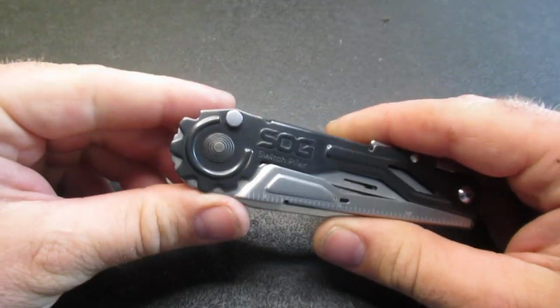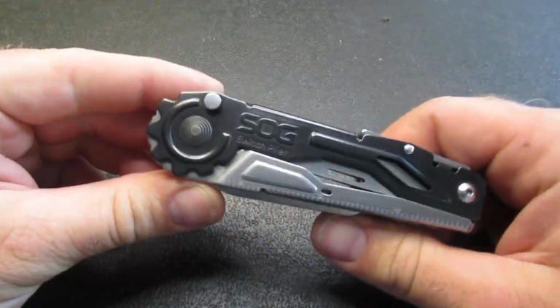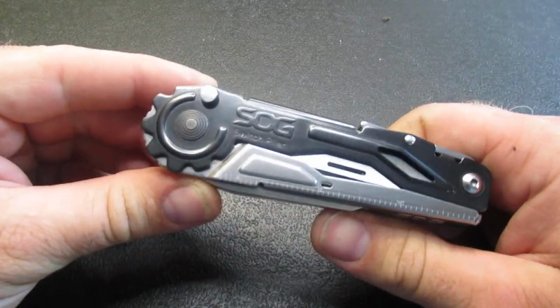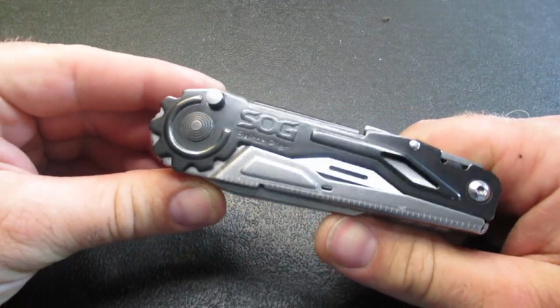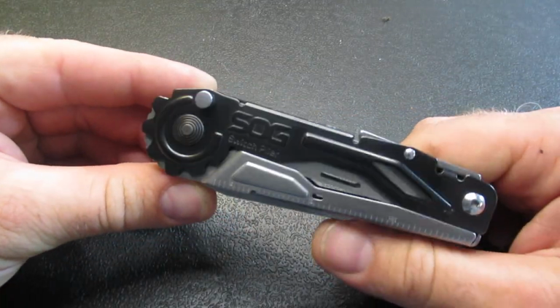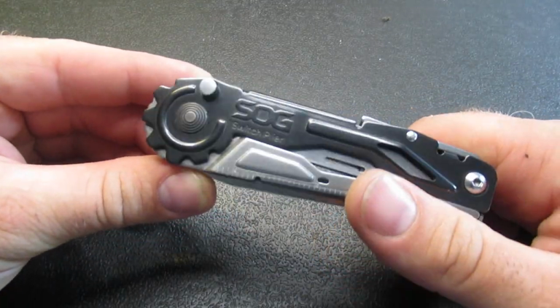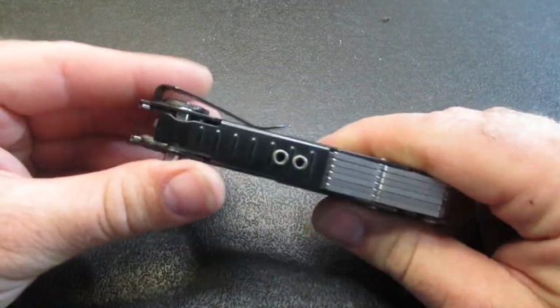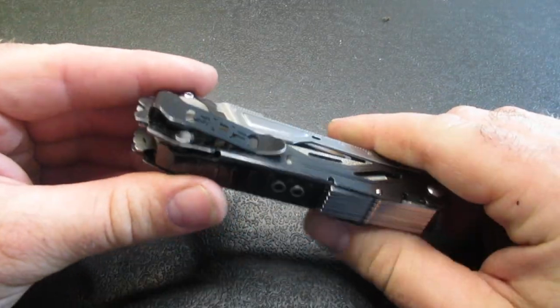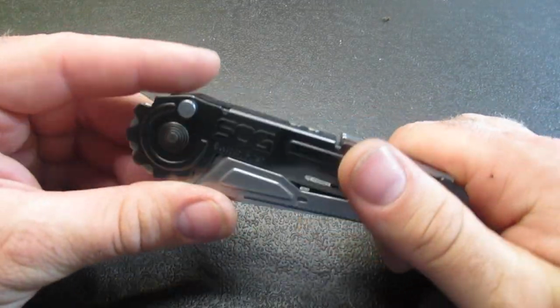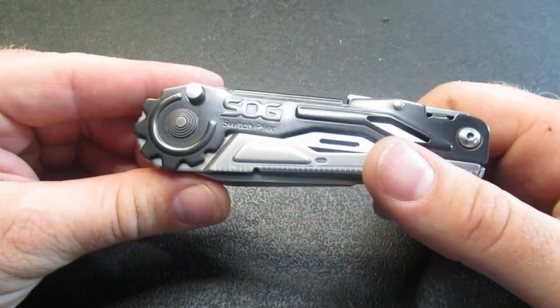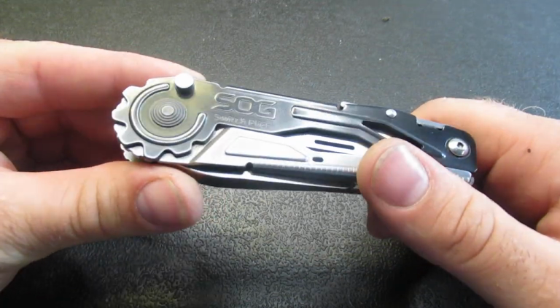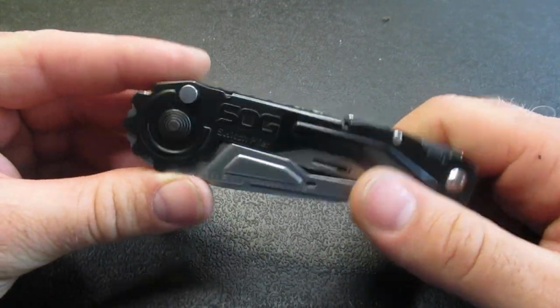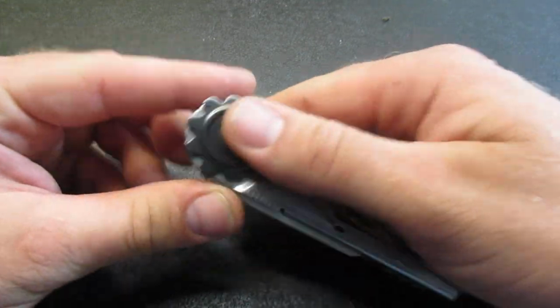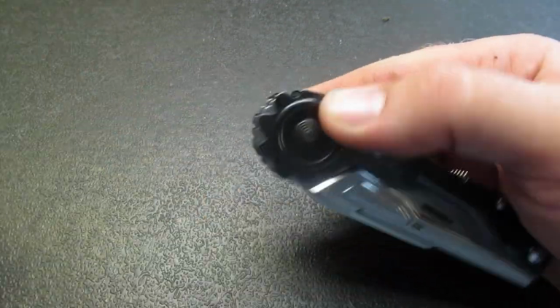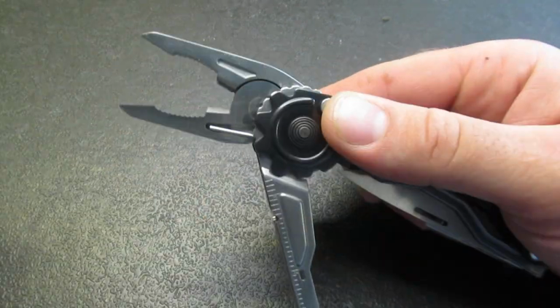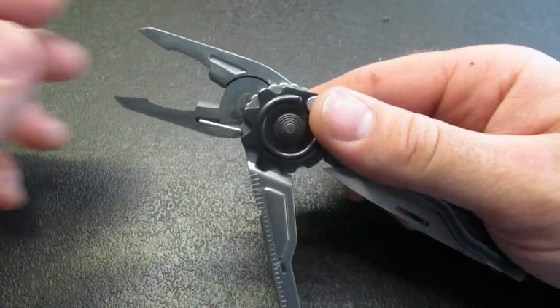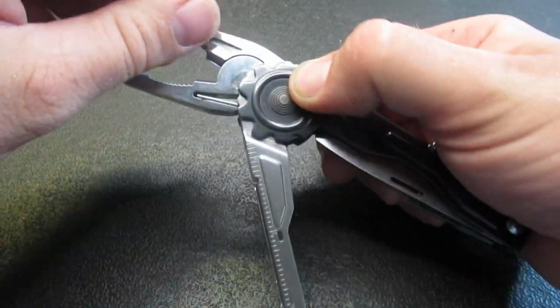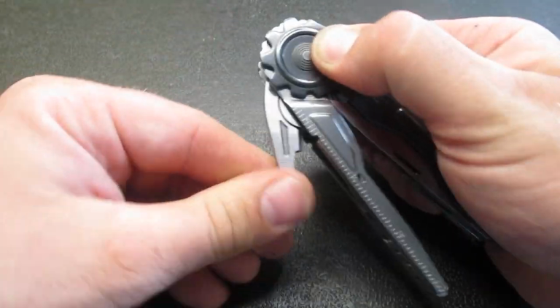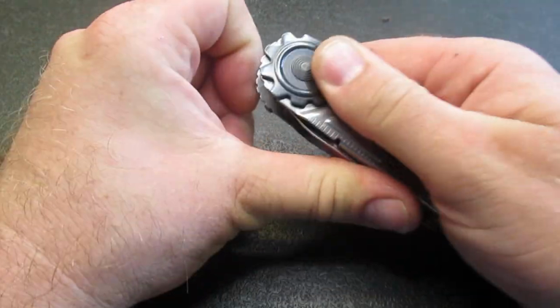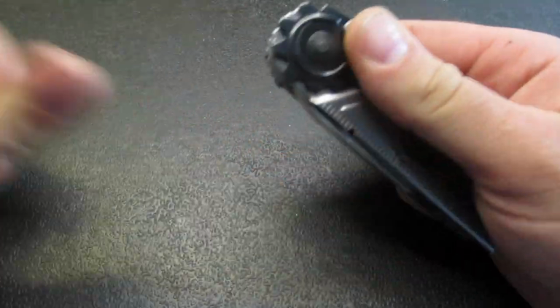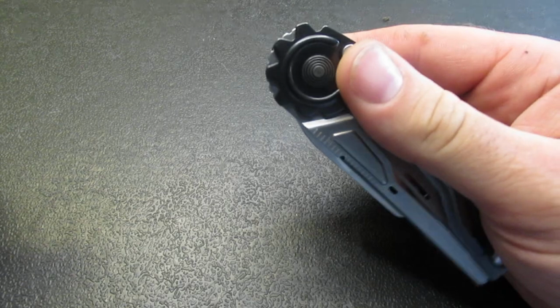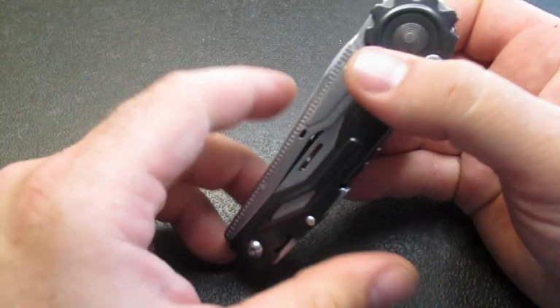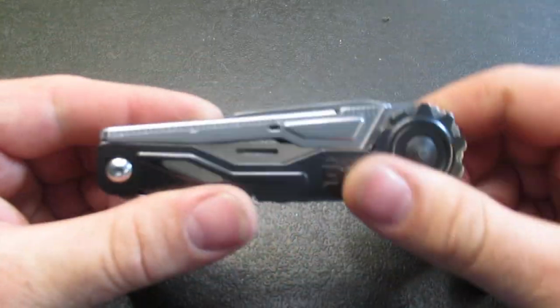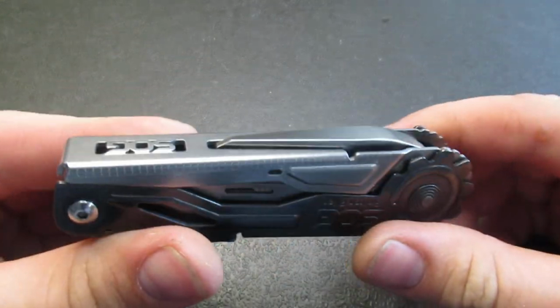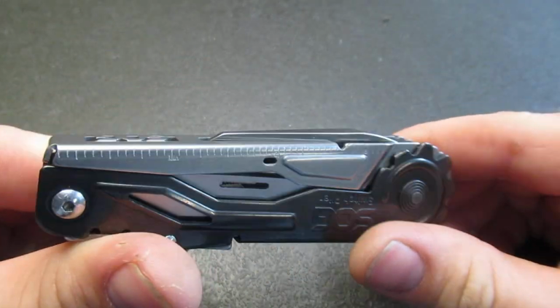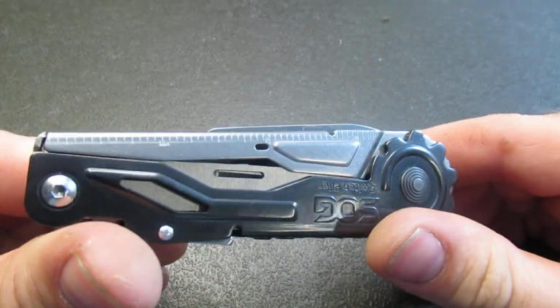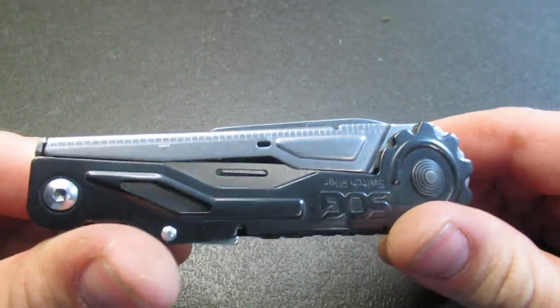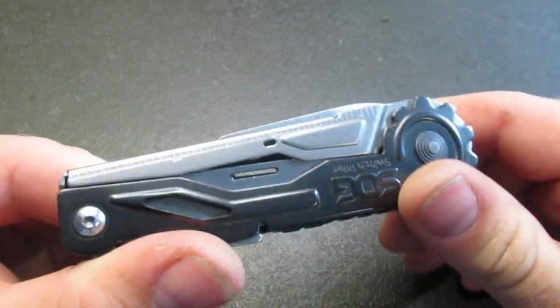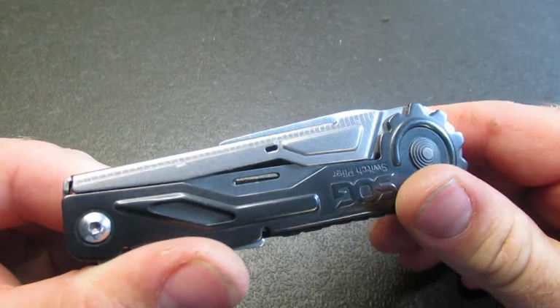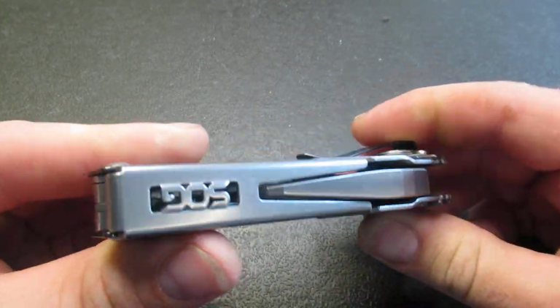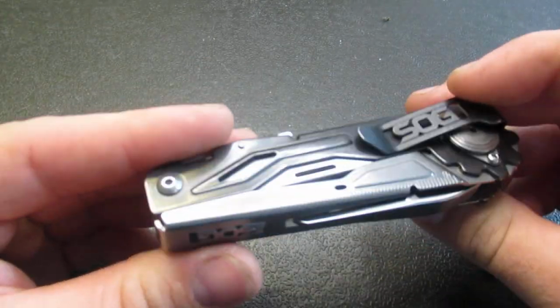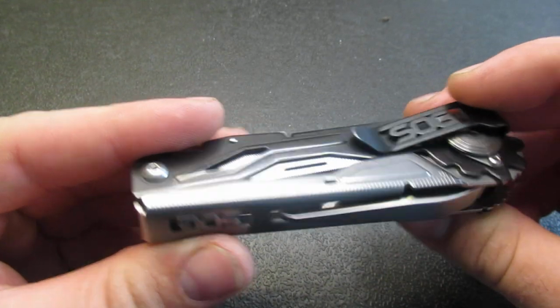All right, so we have got positives: this has a pocket clip, it's fairly lightweight, it has the switchblade-like pliers, and it comes in at only $50. So let's look at some of the rest of its tool set.